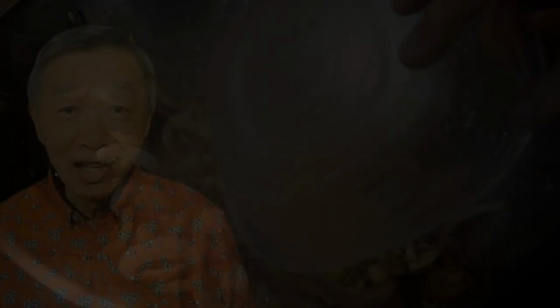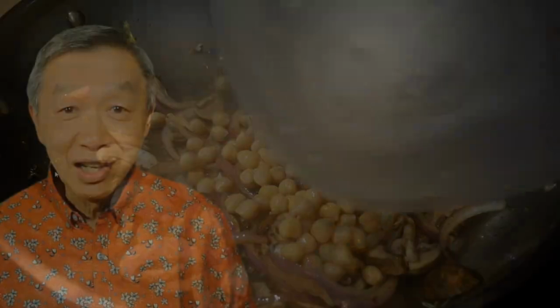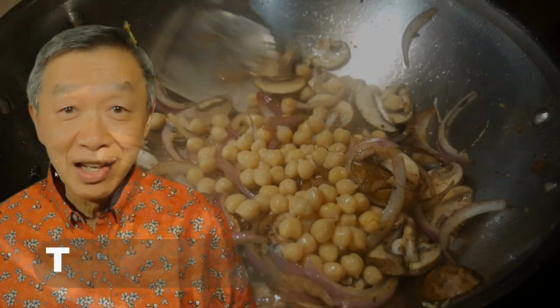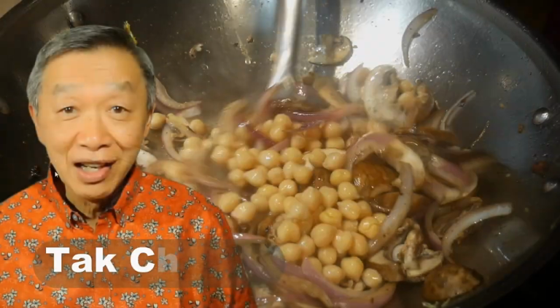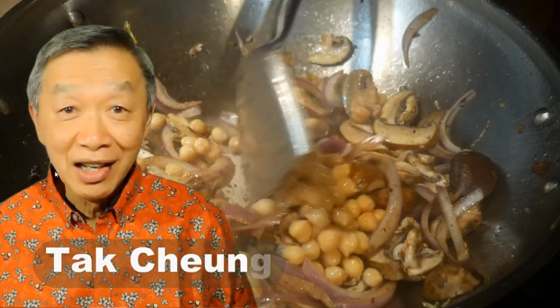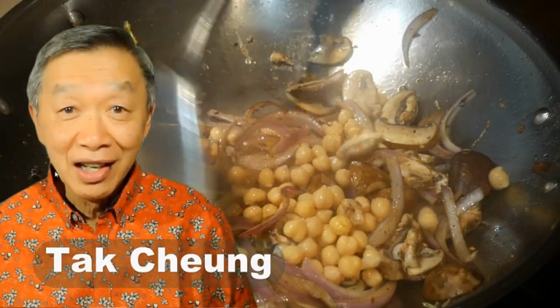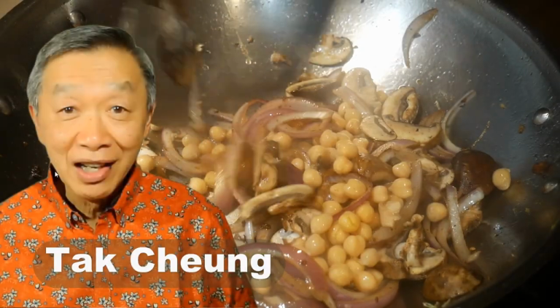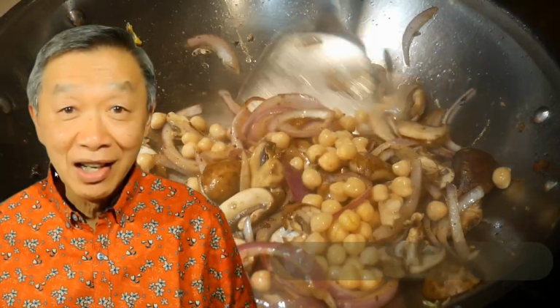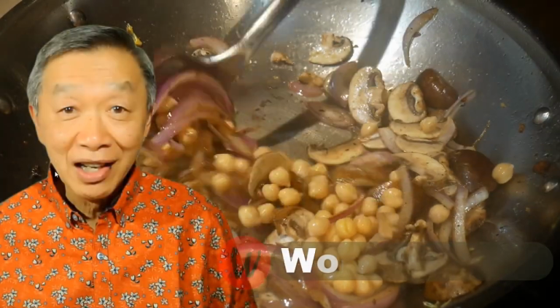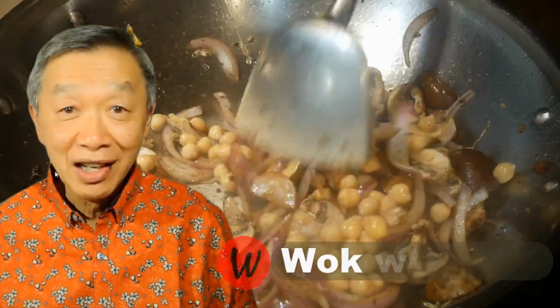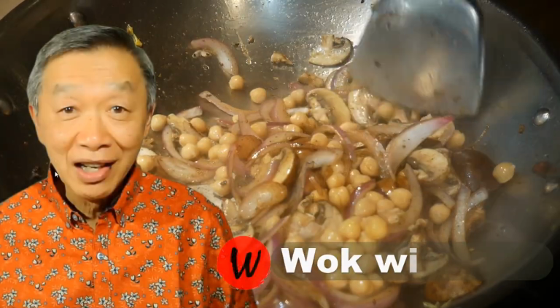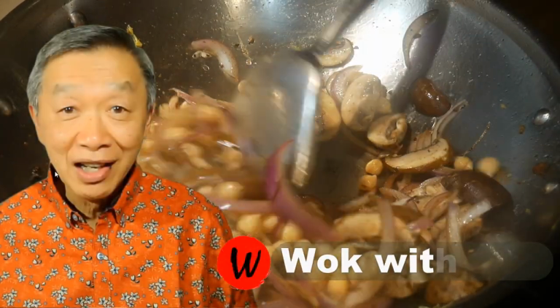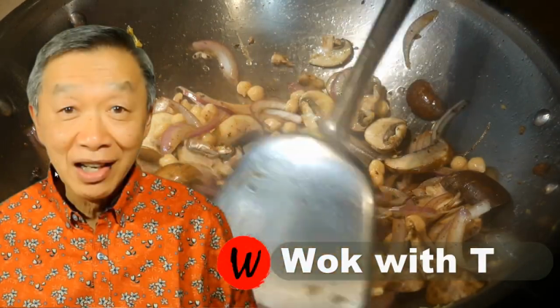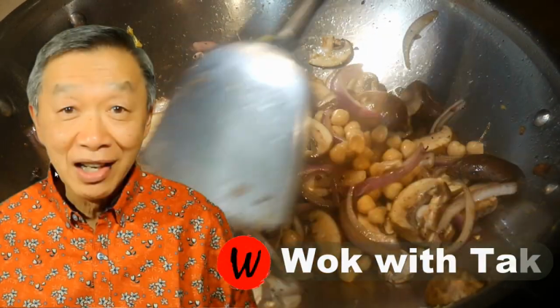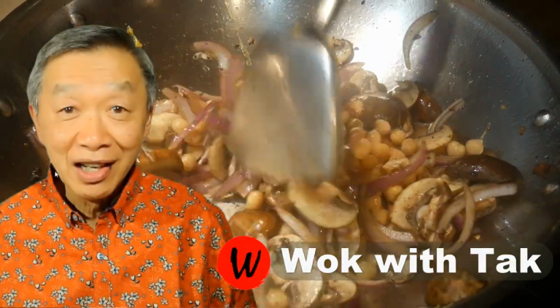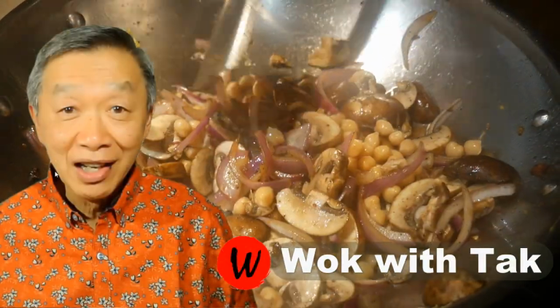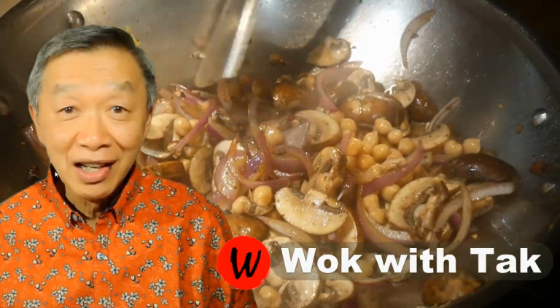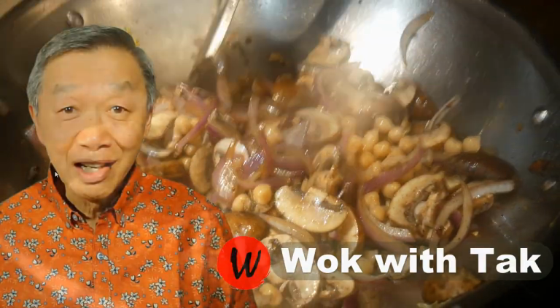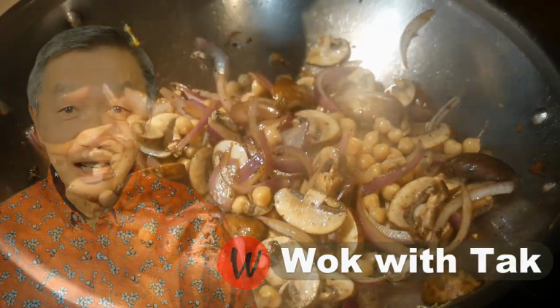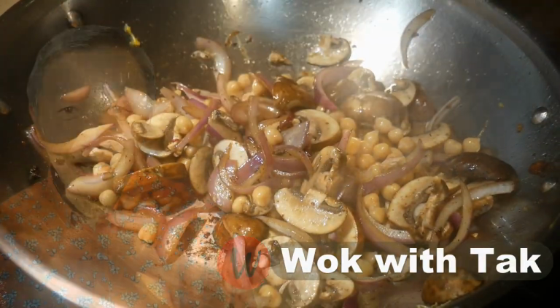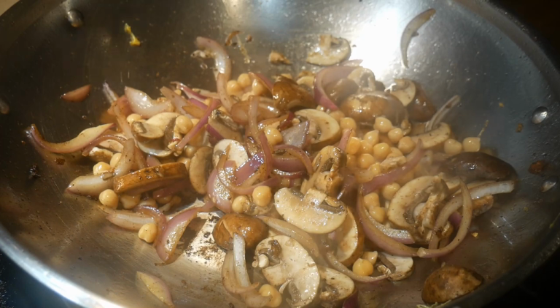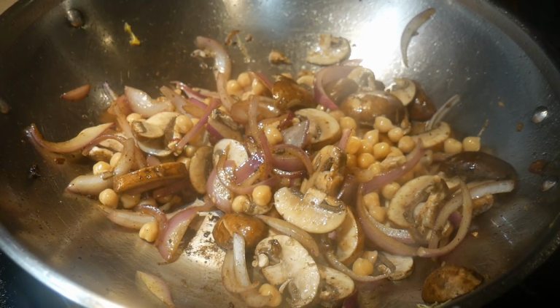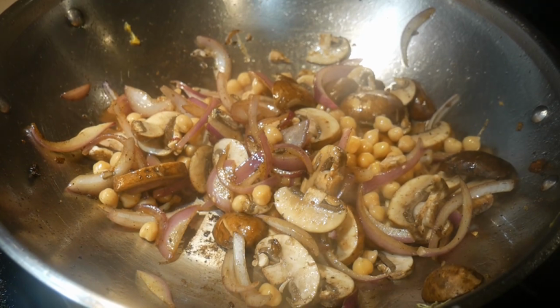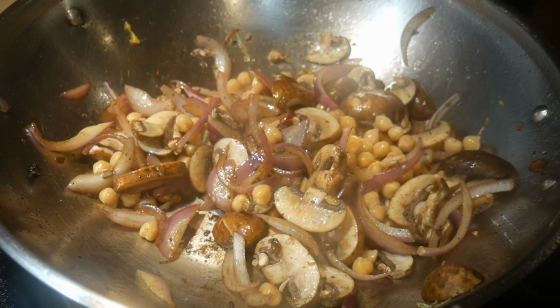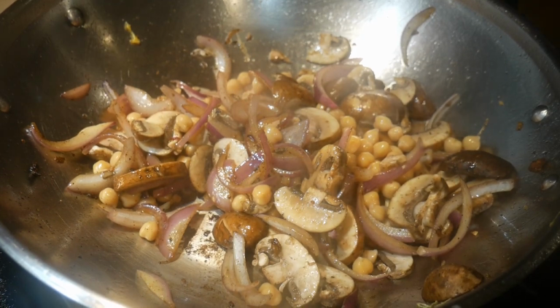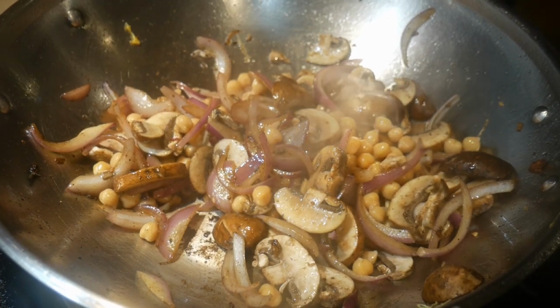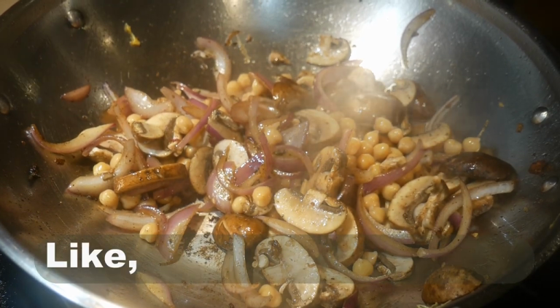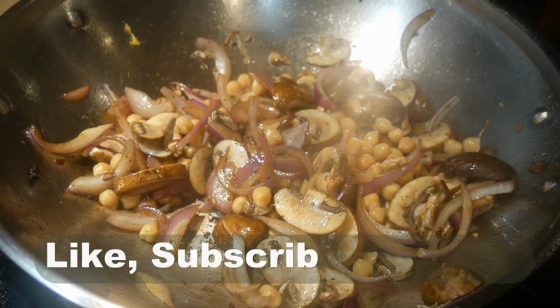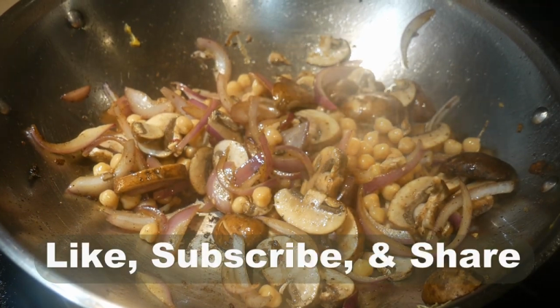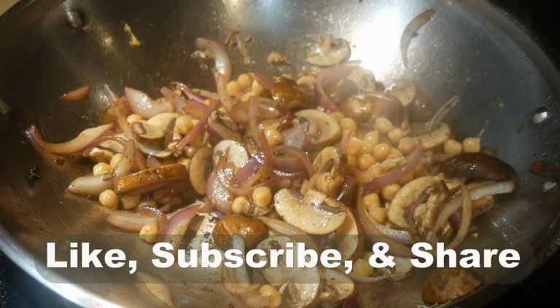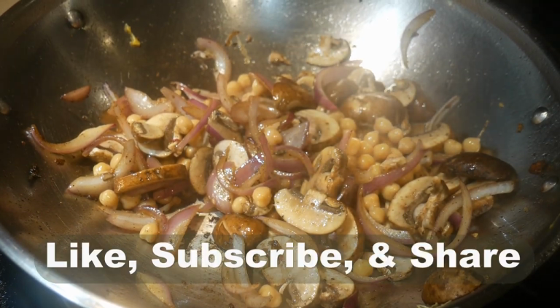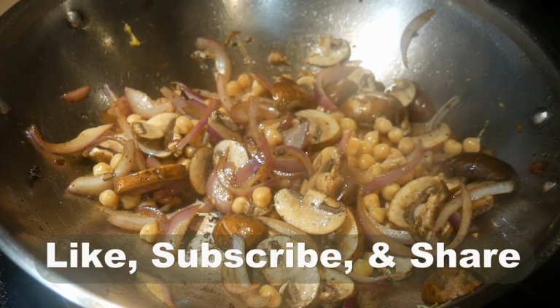Oh hello, this is Tak Chung from Walk with Tak. Welcome to my YouTube channel. If you enjoy this video, please like, subscribe, and share.